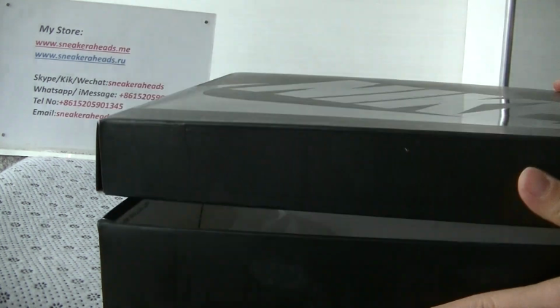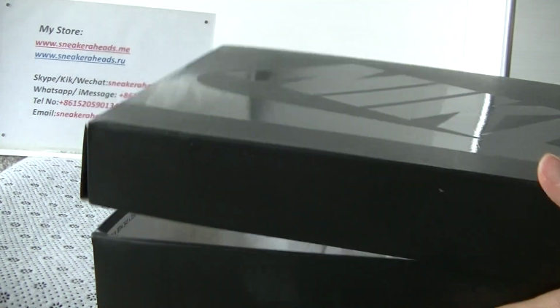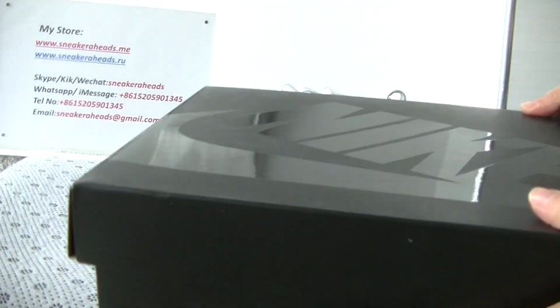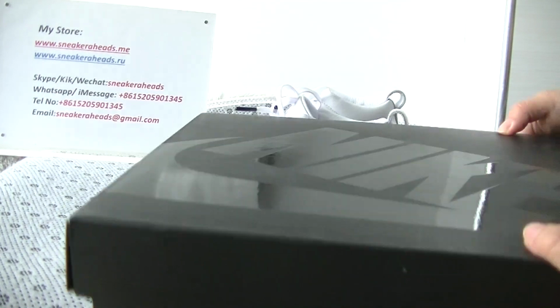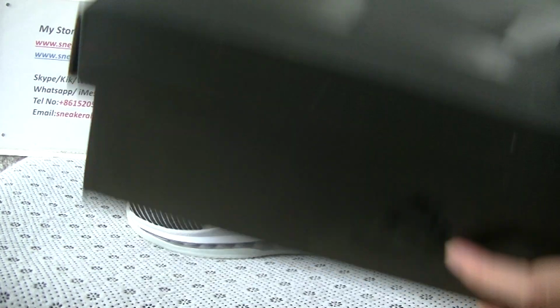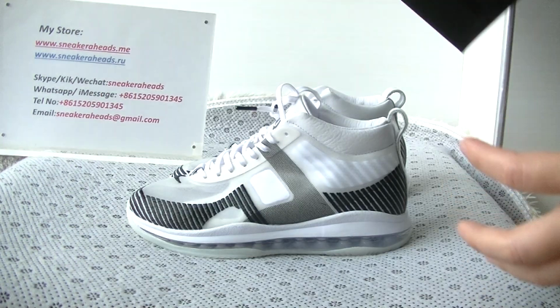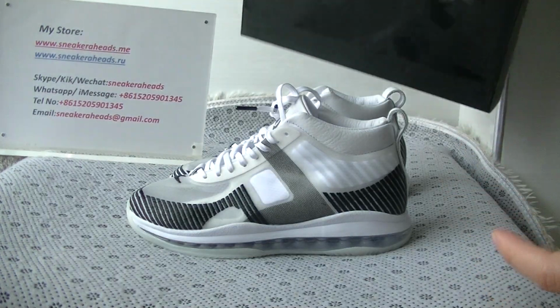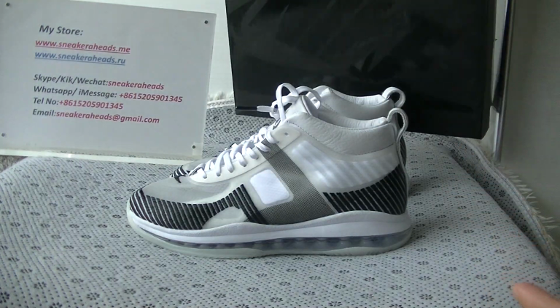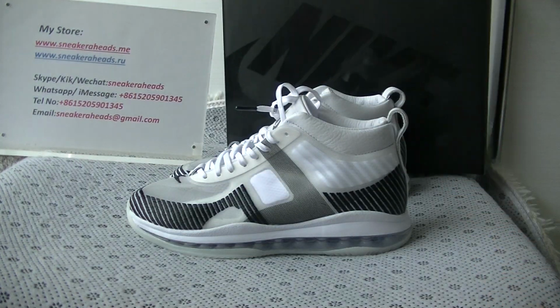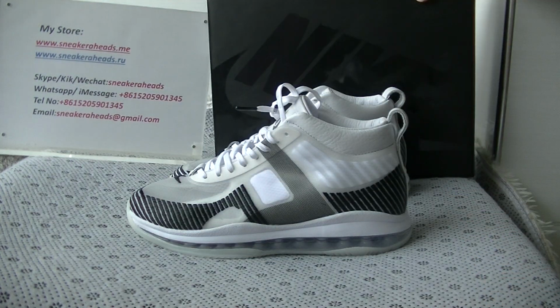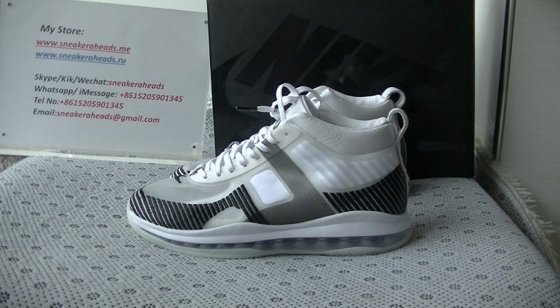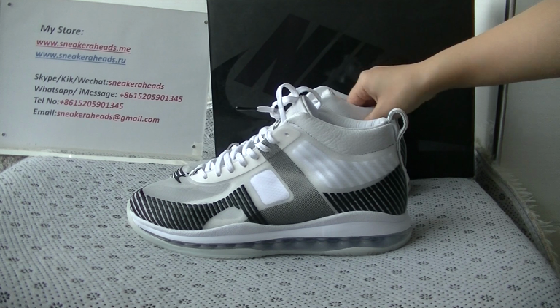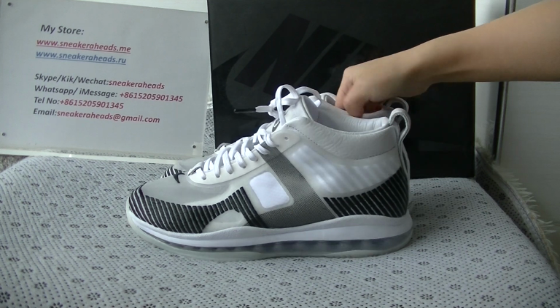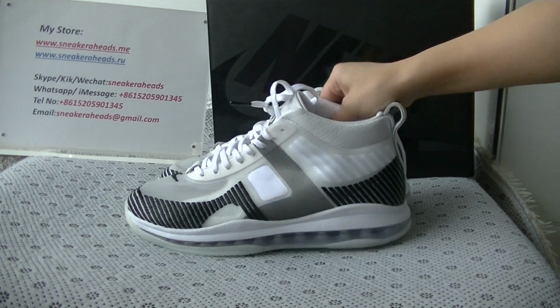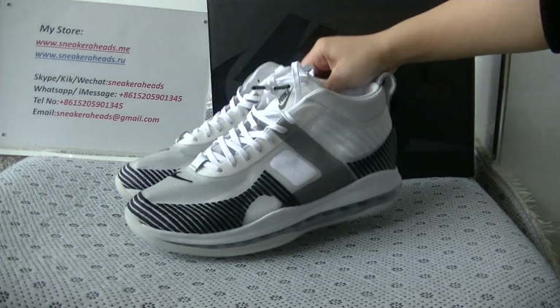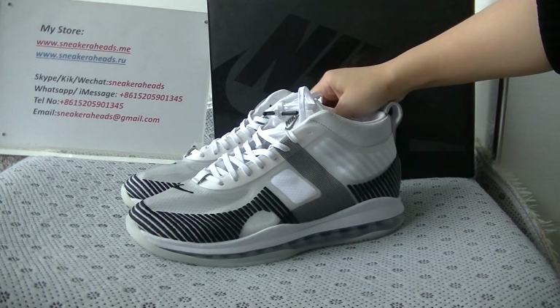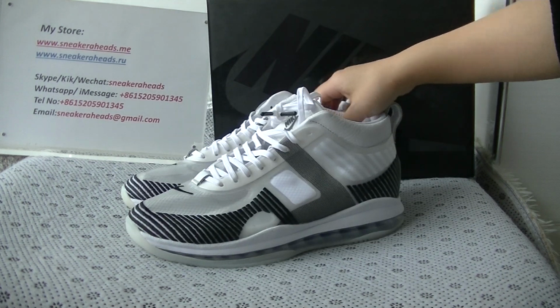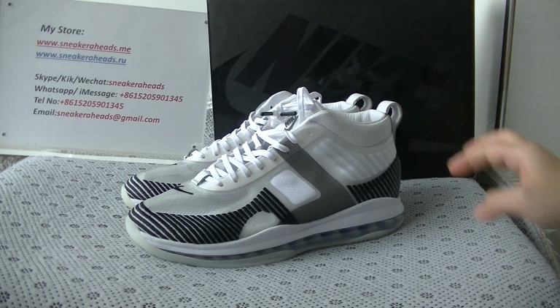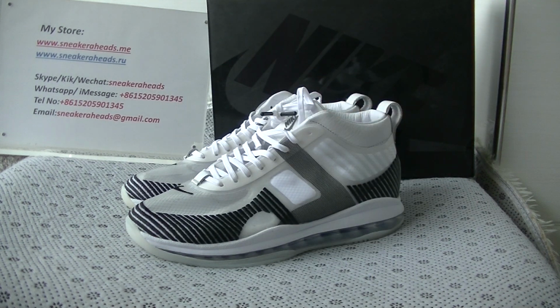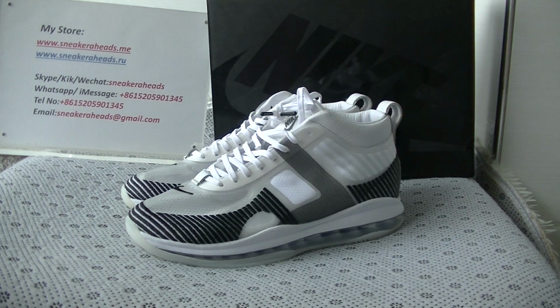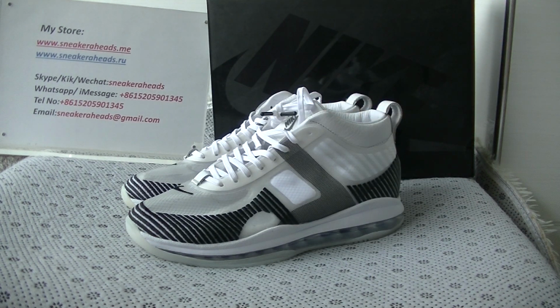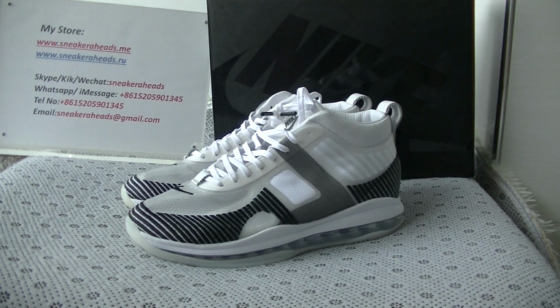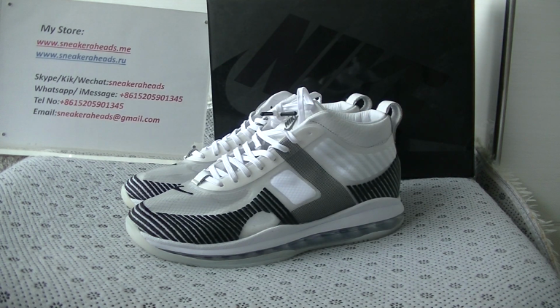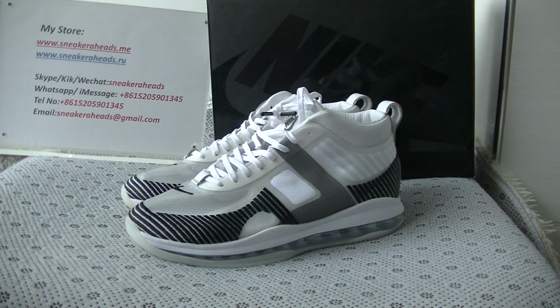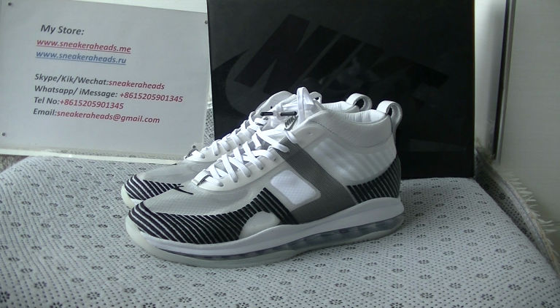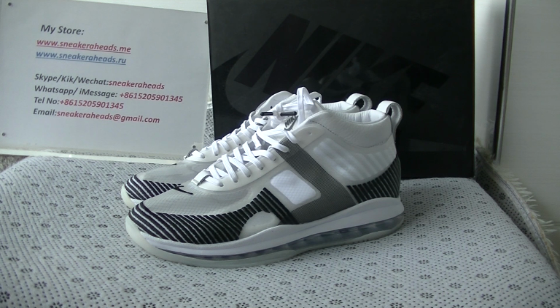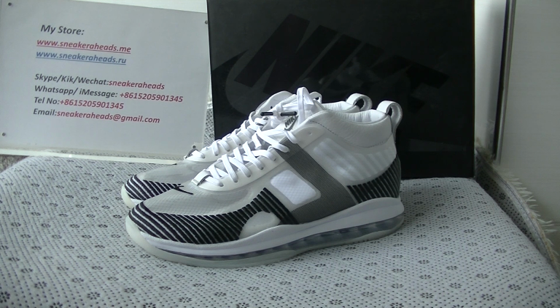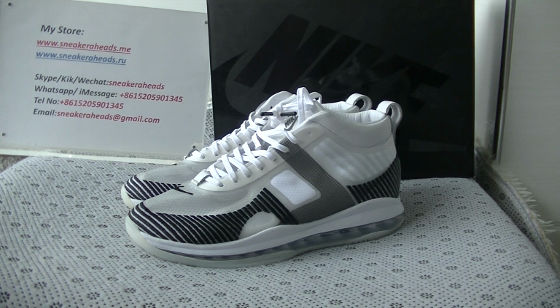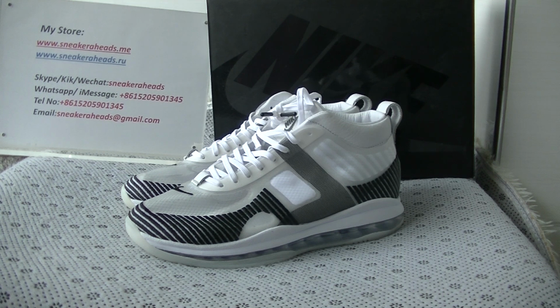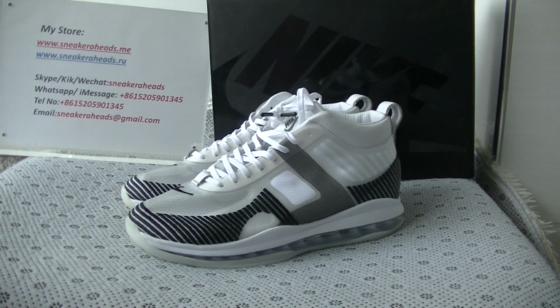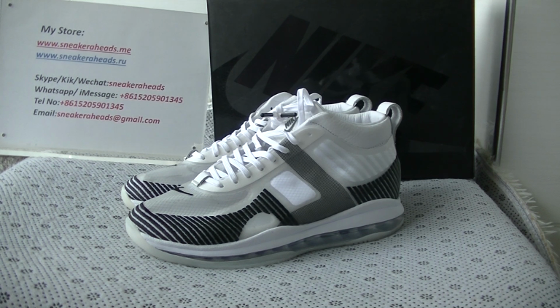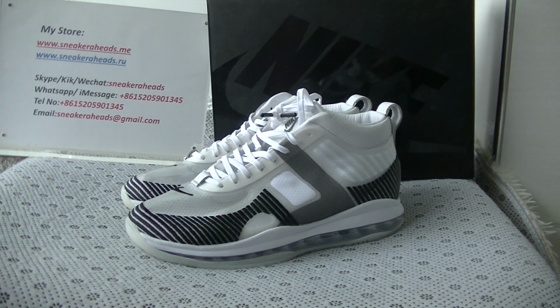If you like these shoes, welcome to my website Sneakers.me. Or you can contact me by Skype, WeChat, or WhatsApp. Thank you for watching my video. See you next time. Bye bye.